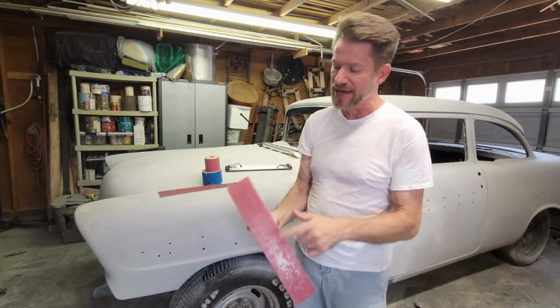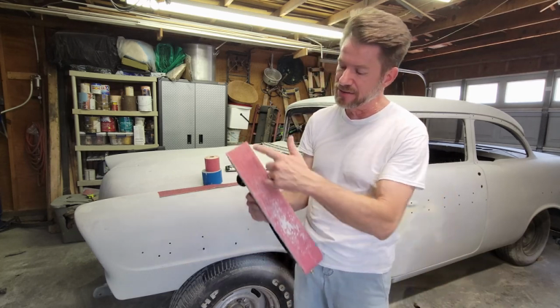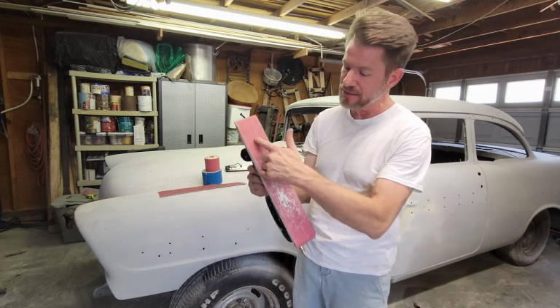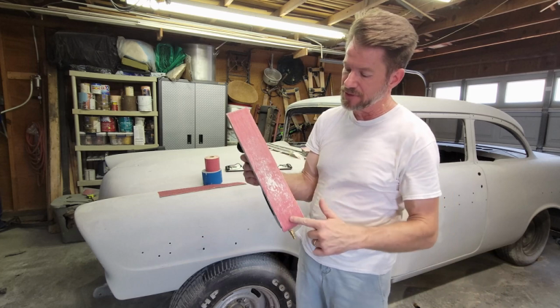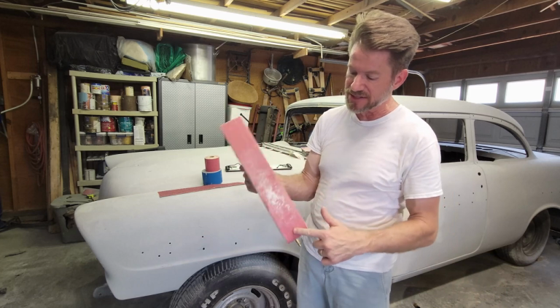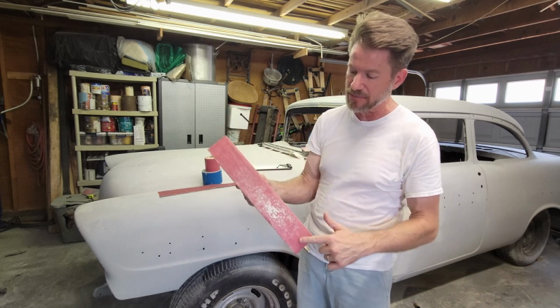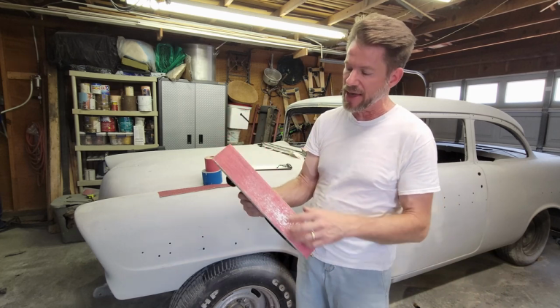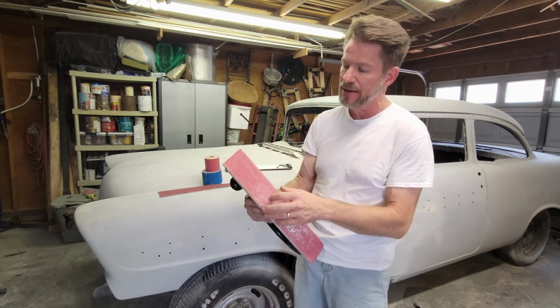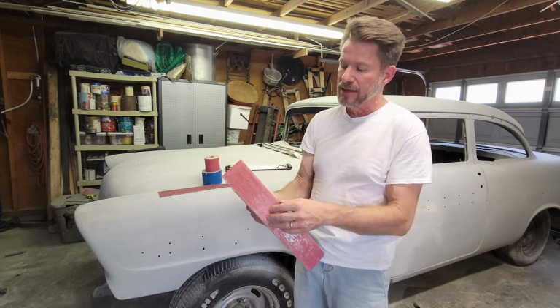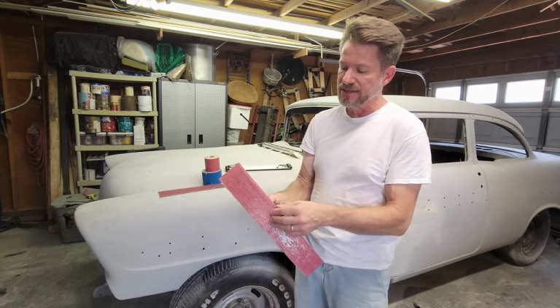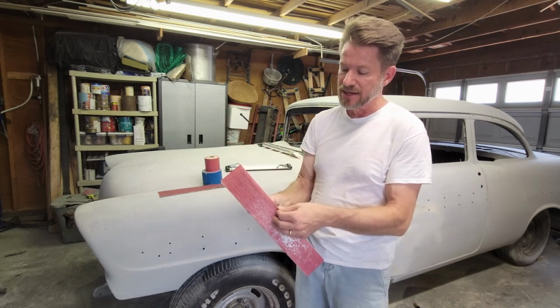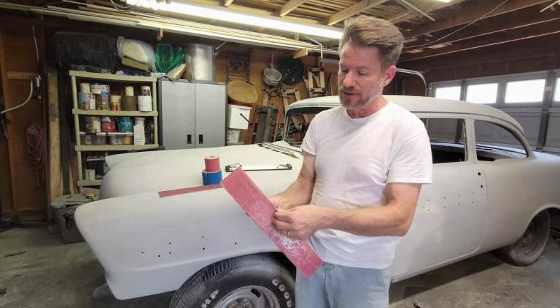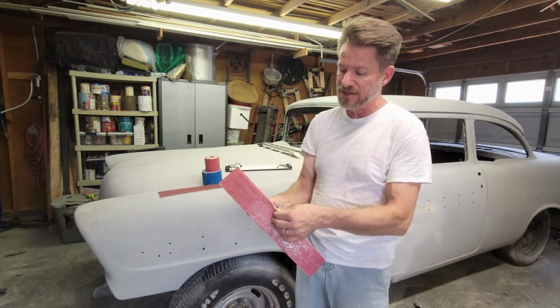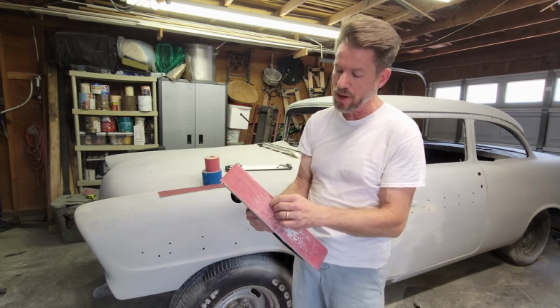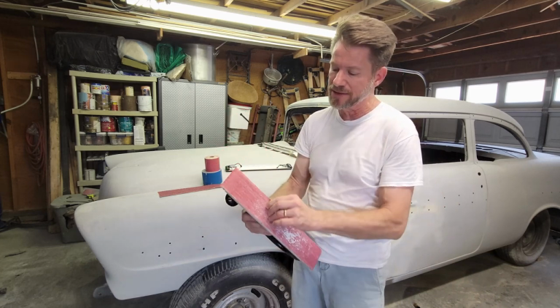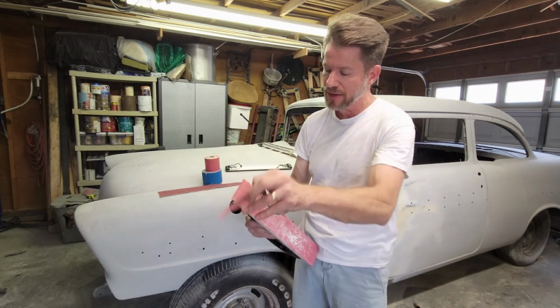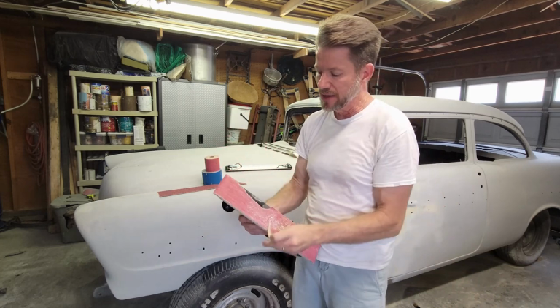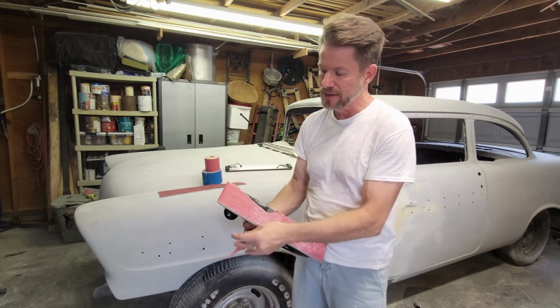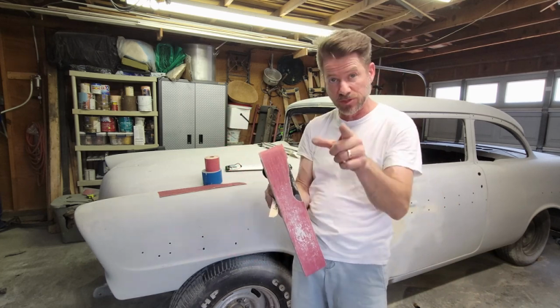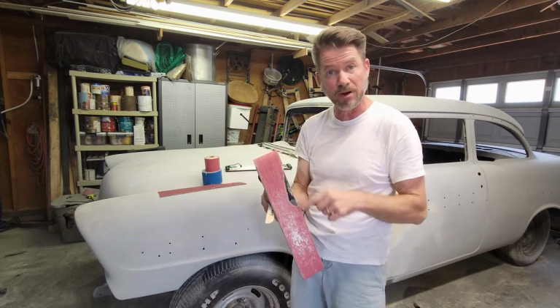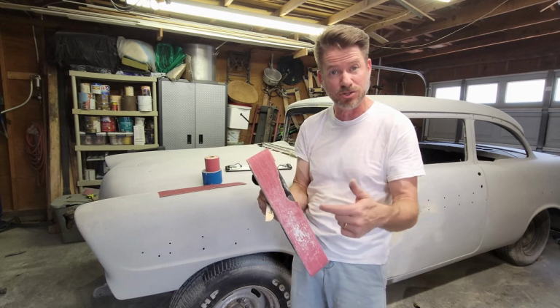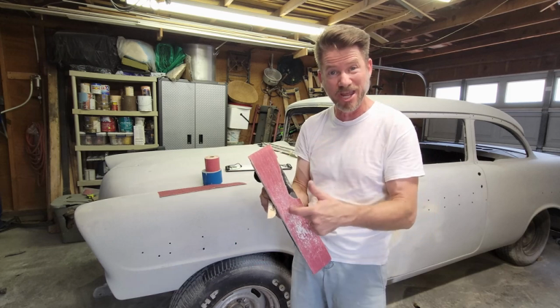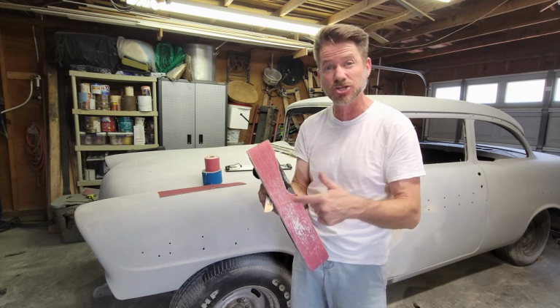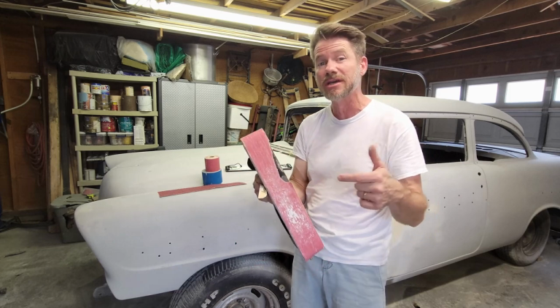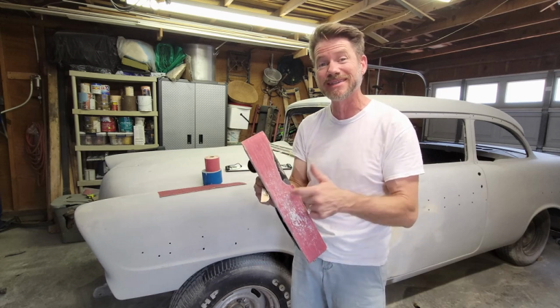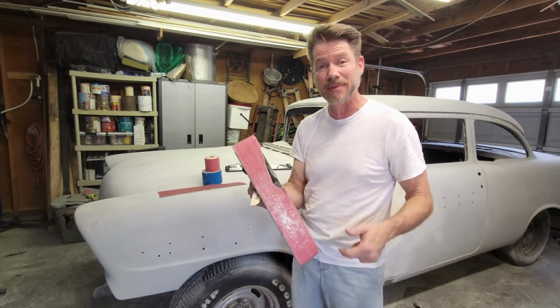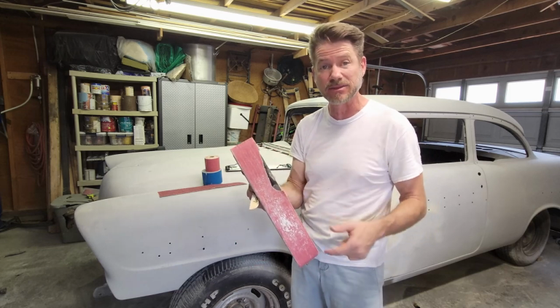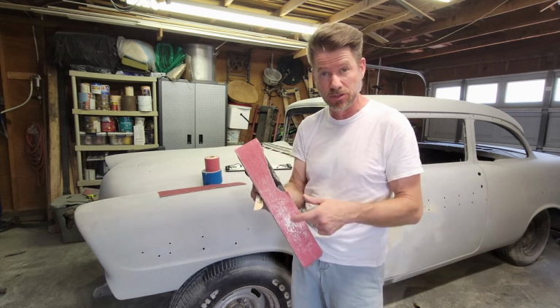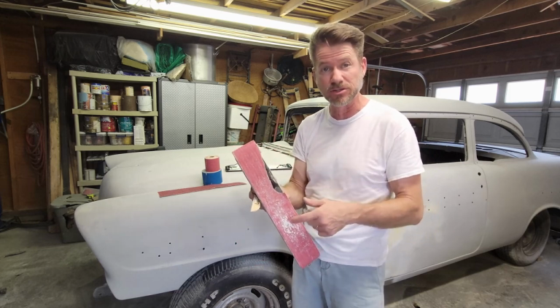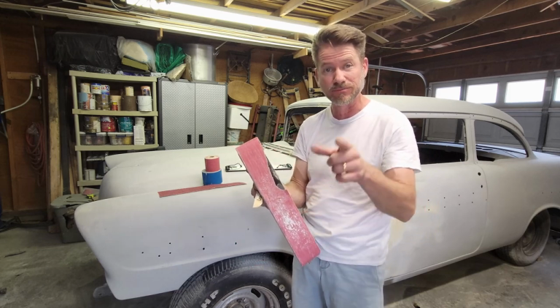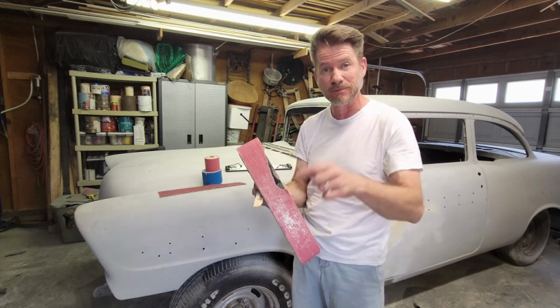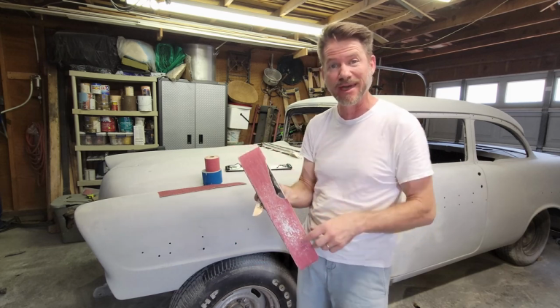One of the issues I have with this tool is that the sanding pad is not the greatest quality. I'll show you the part that you can change to get this back good as new.